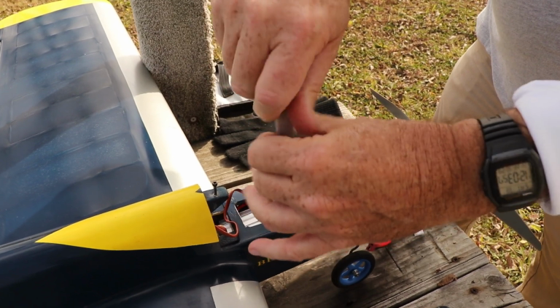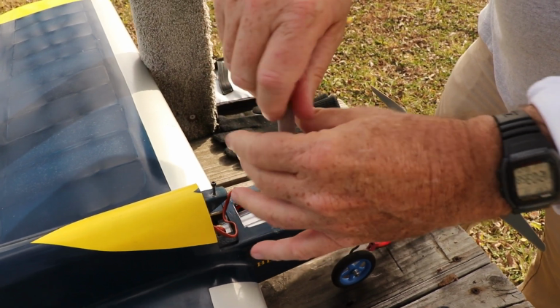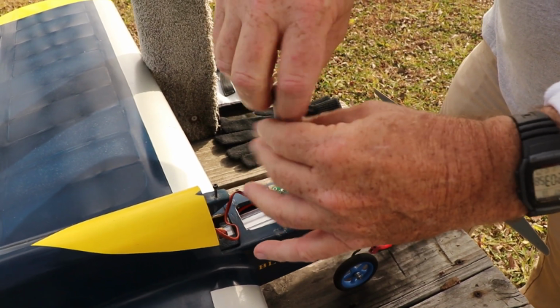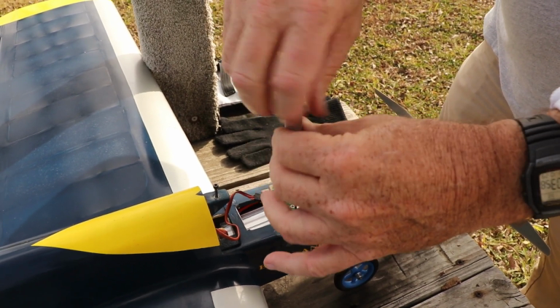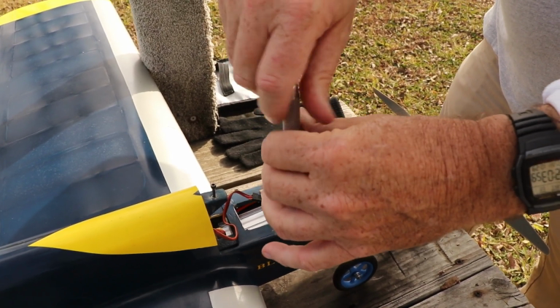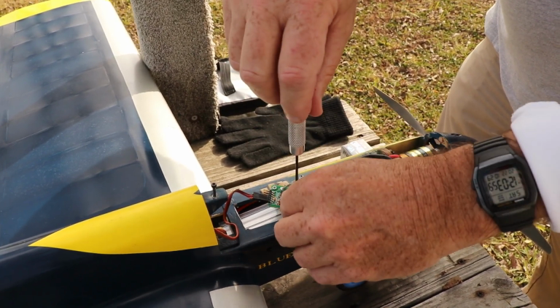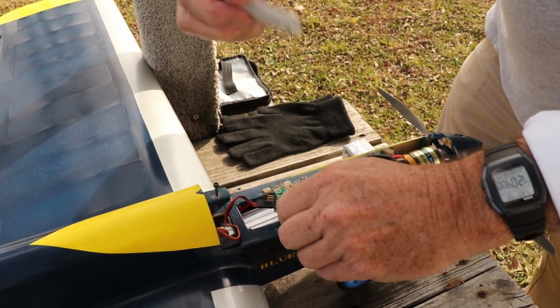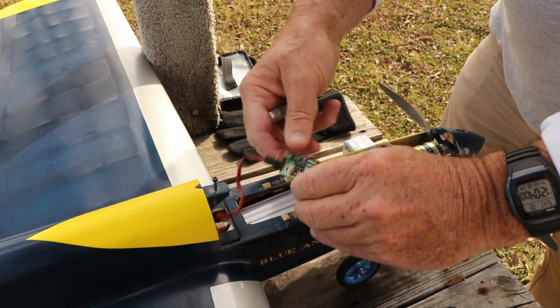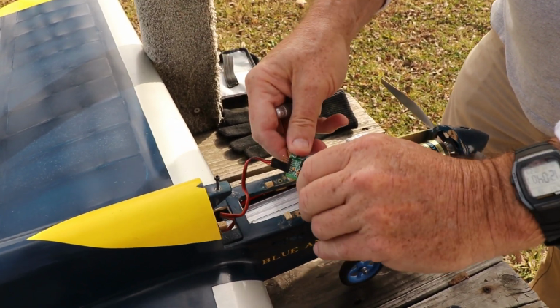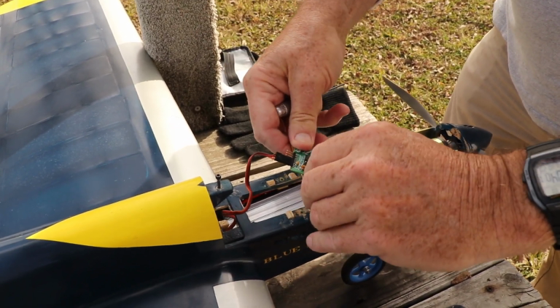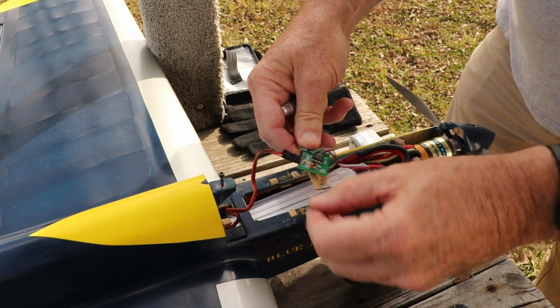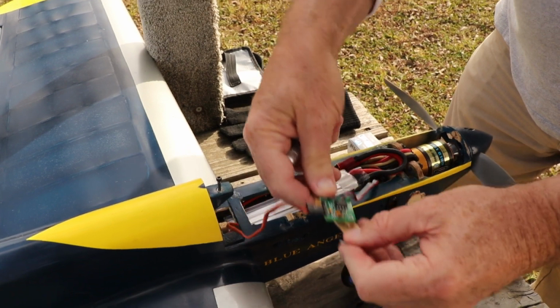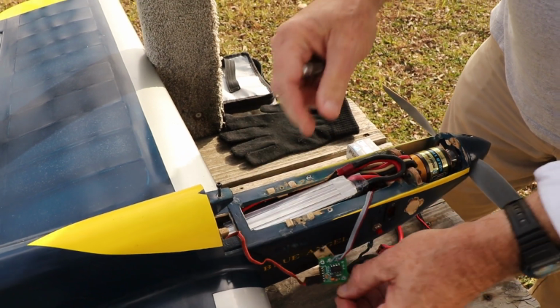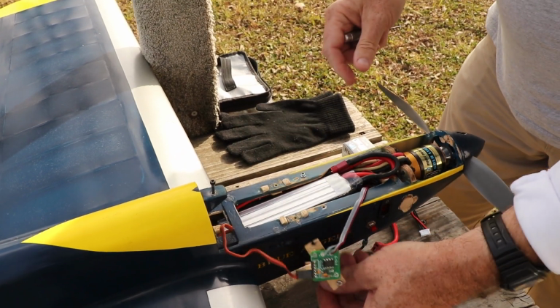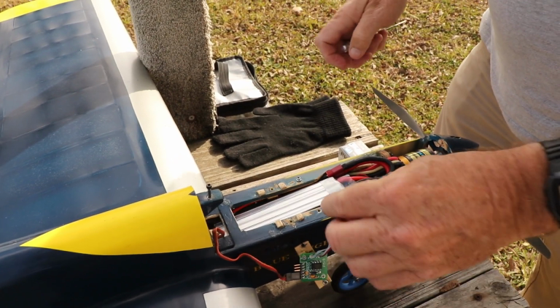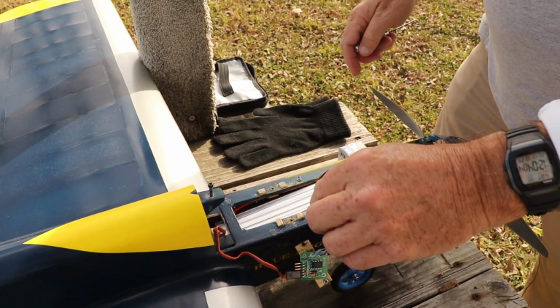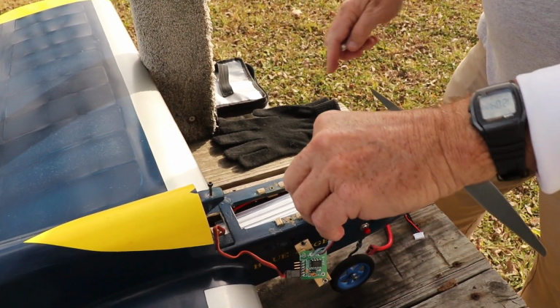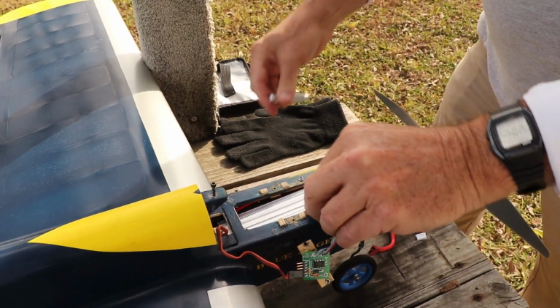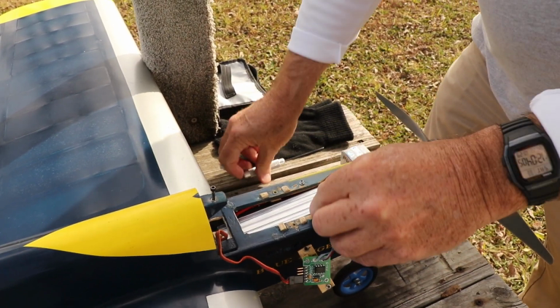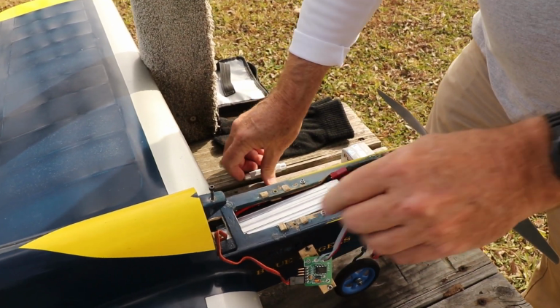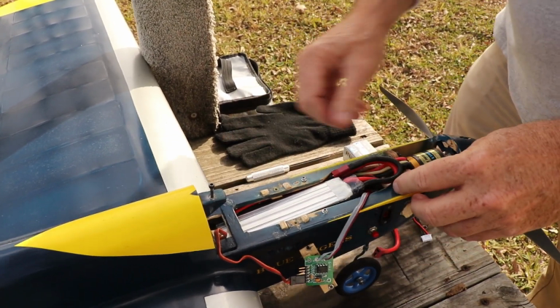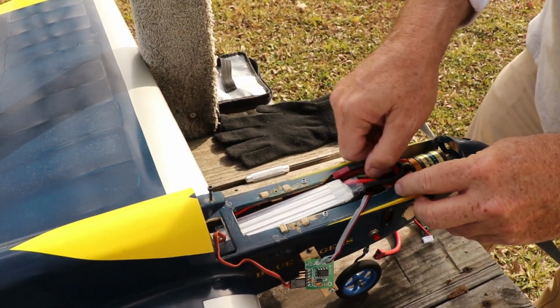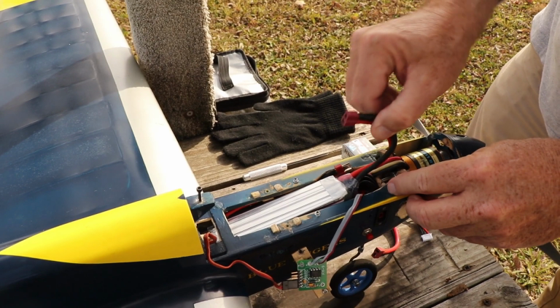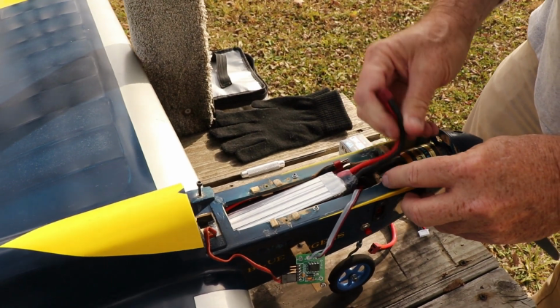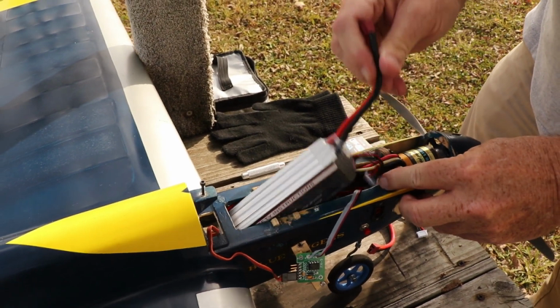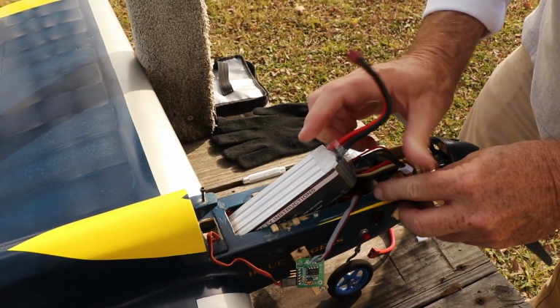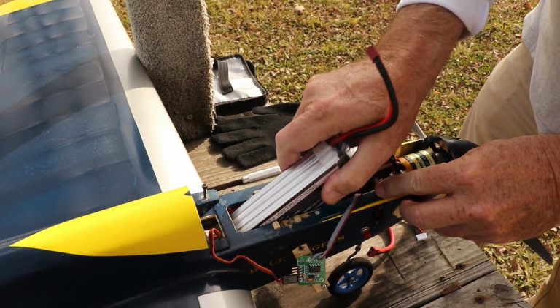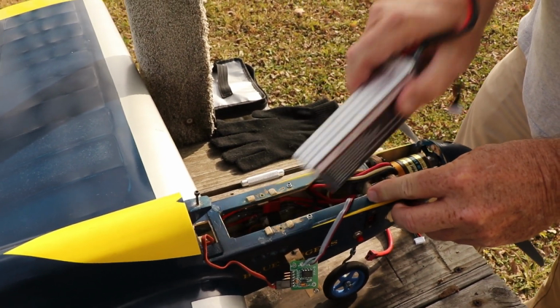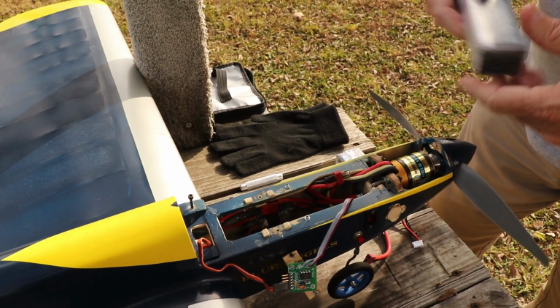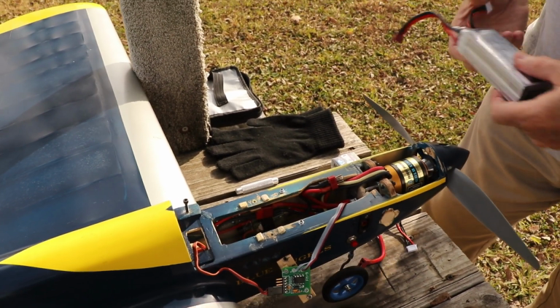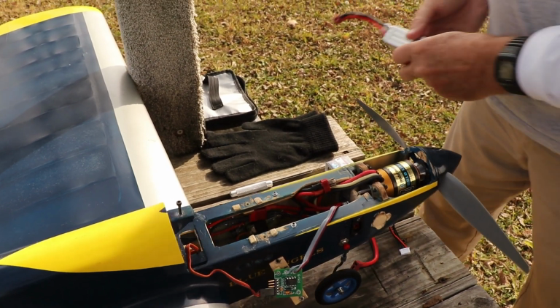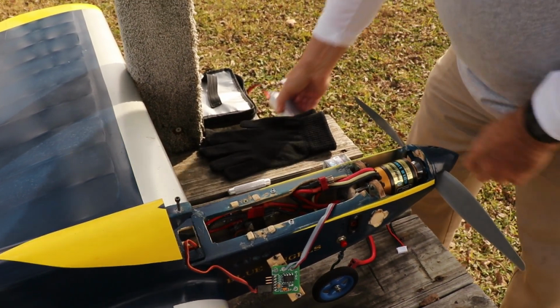You can see here that the battery is held in by straps and screws, and then you have to assemble all of it and get the canopy back on. So this is an example where you do want a shorting plug.